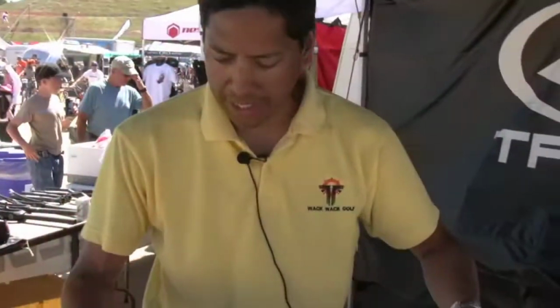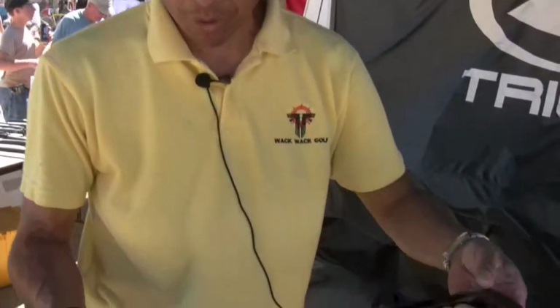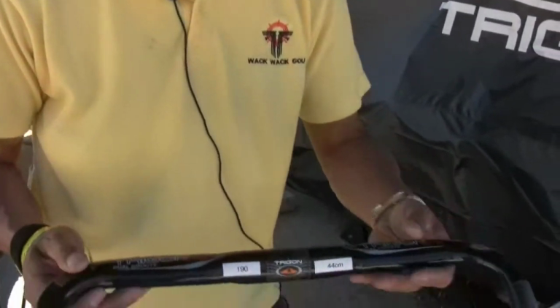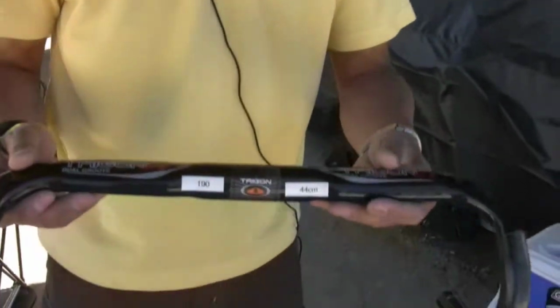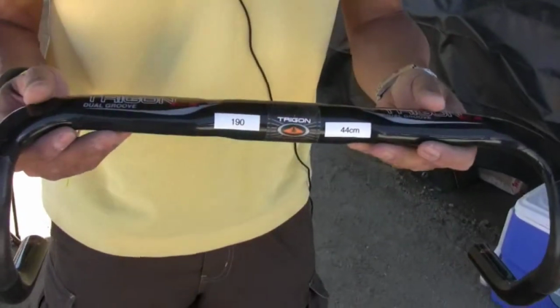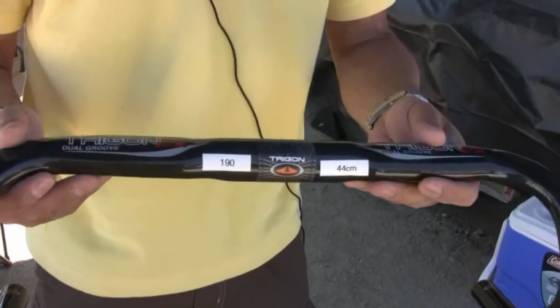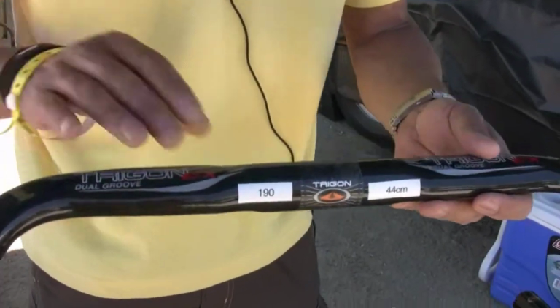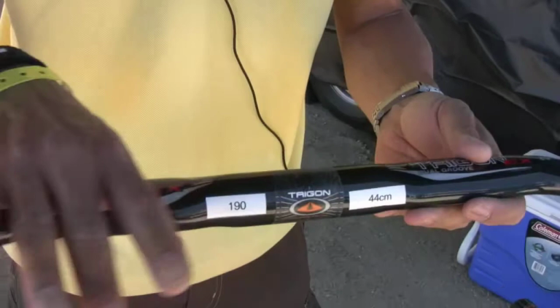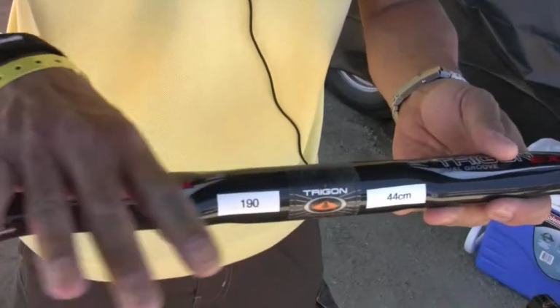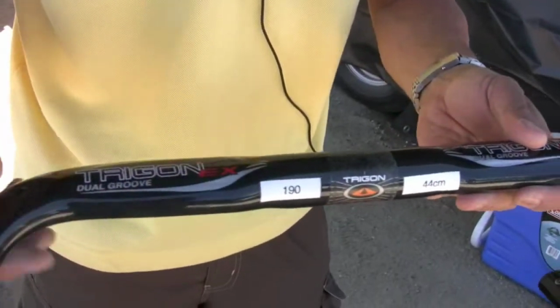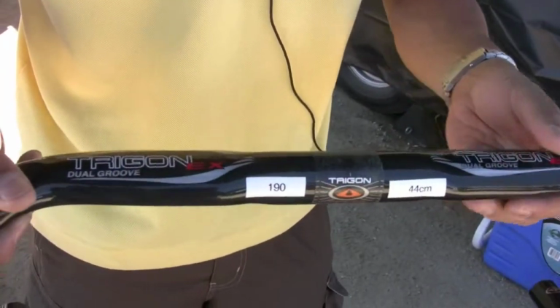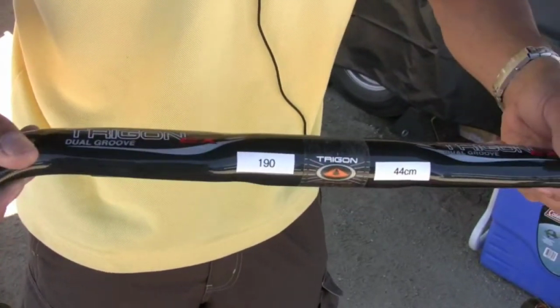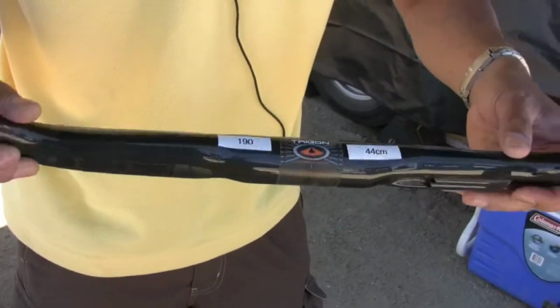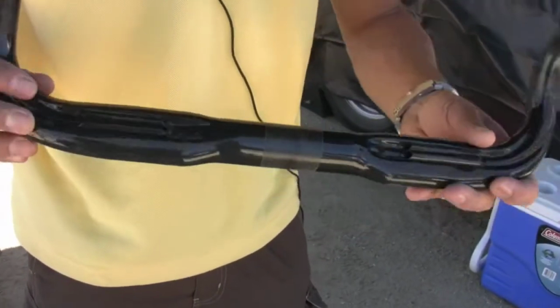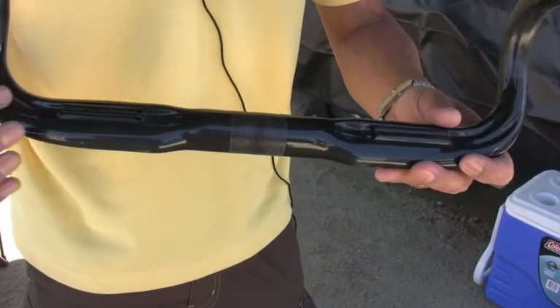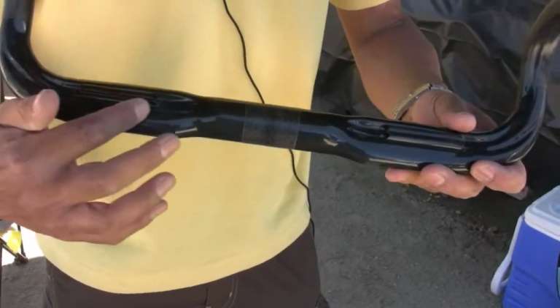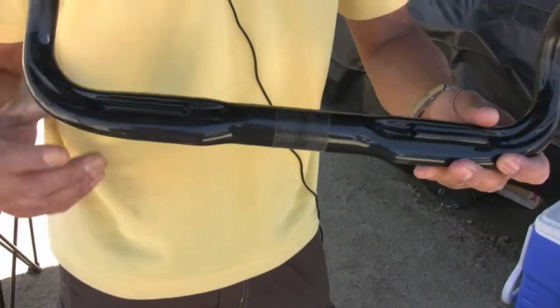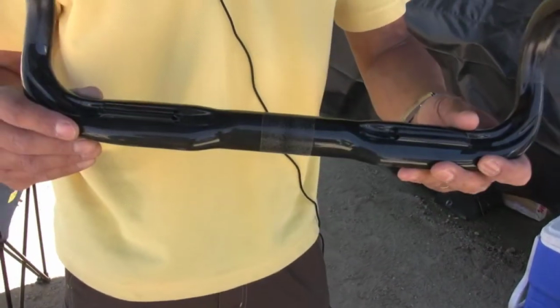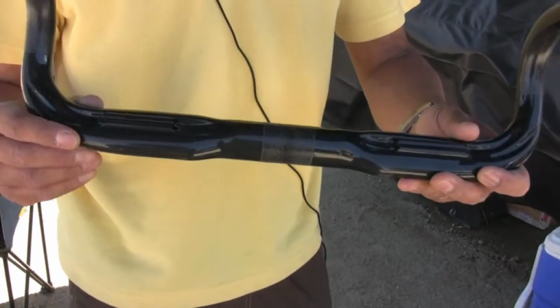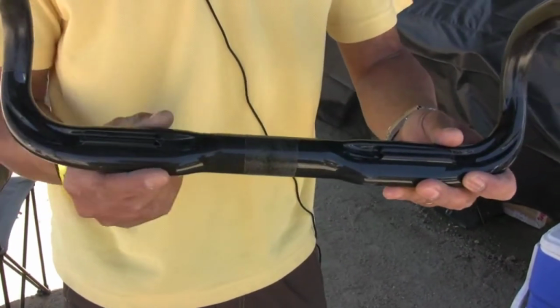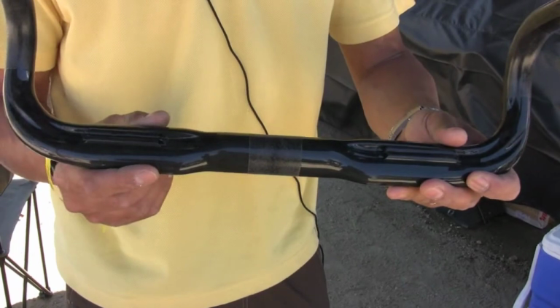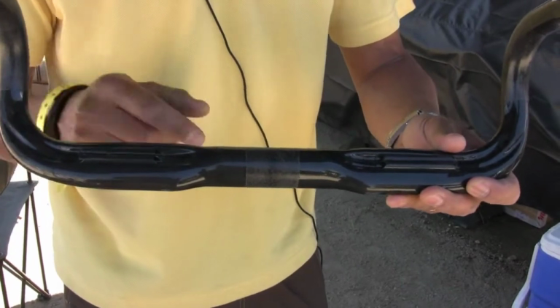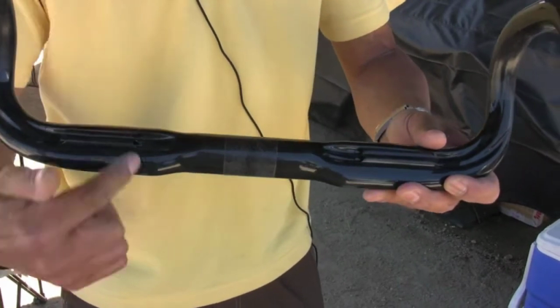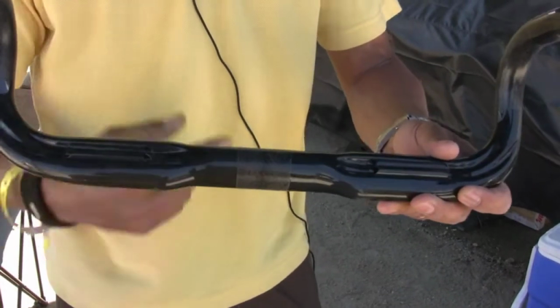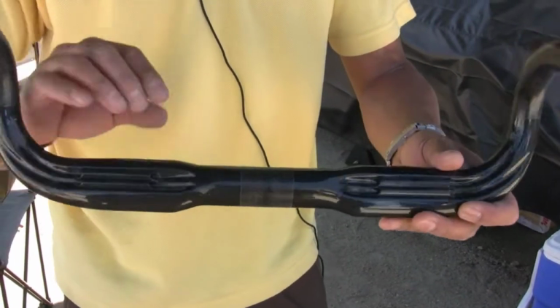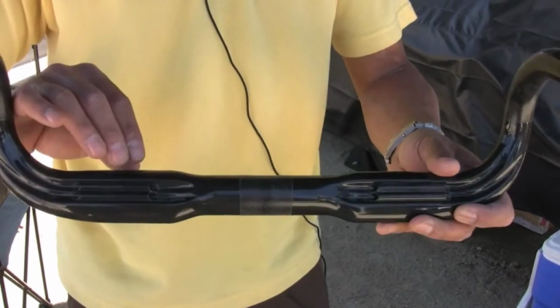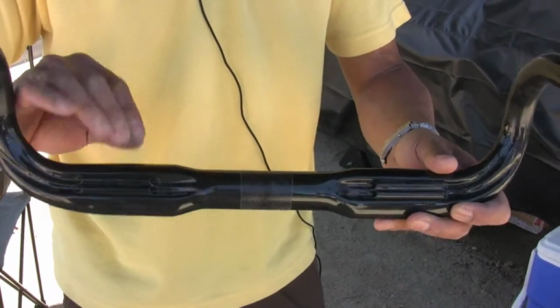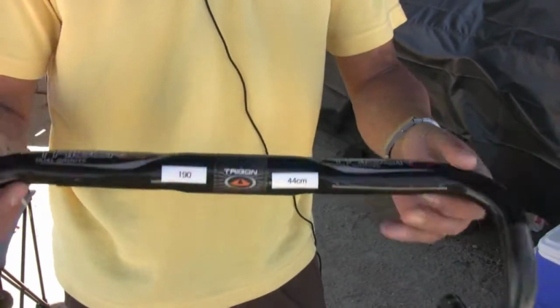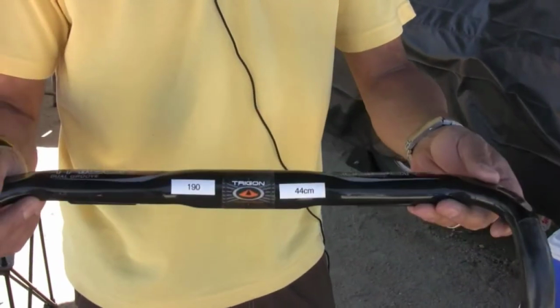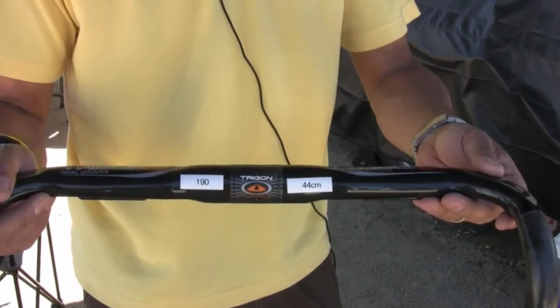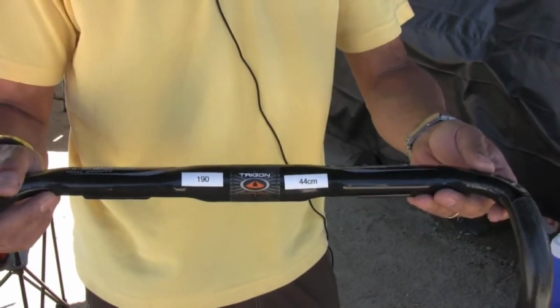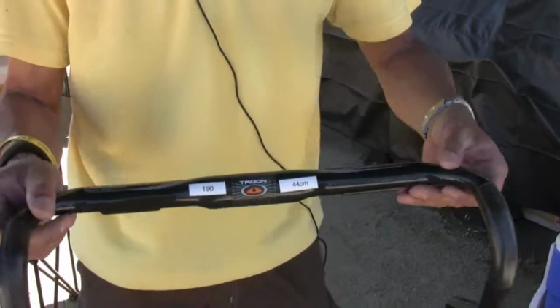On the road bars, we have a variety of road bars with the flat top section. What I really like about these are the noodles for guiding the cables, so you don't have to tape them around here. It's a very clean look, very nice bar.